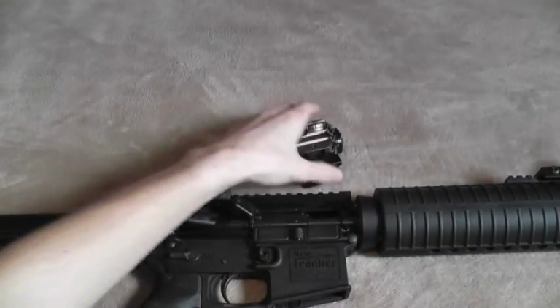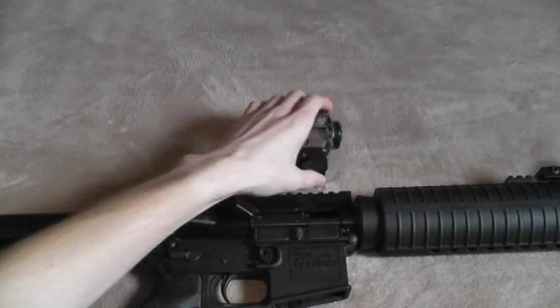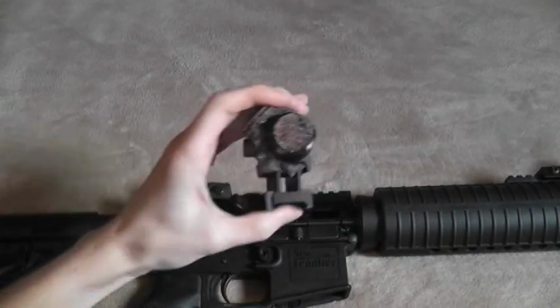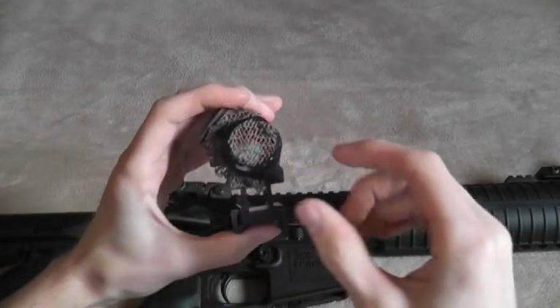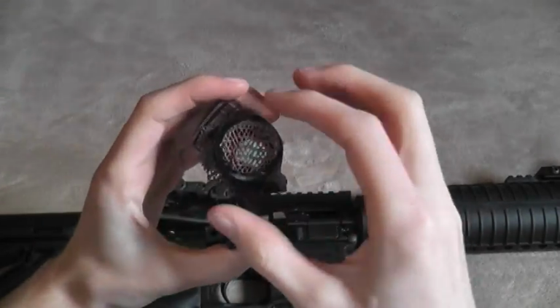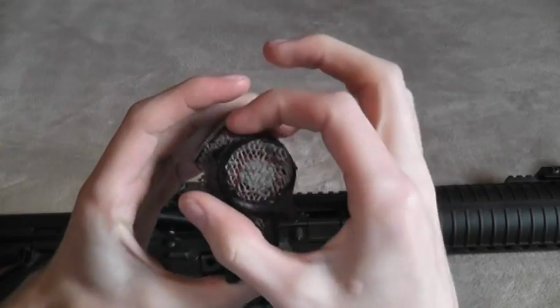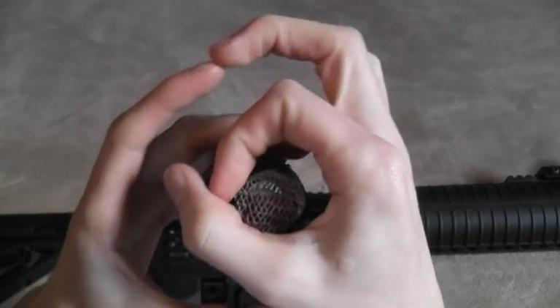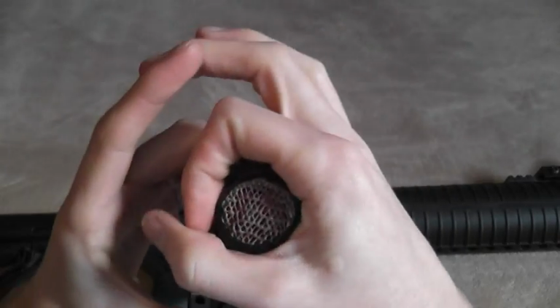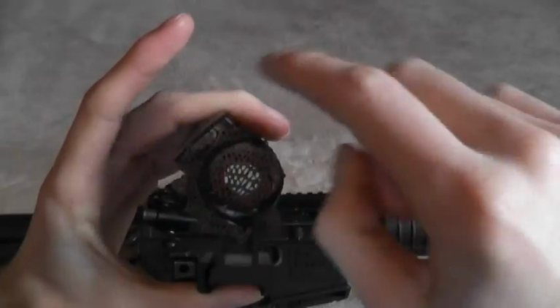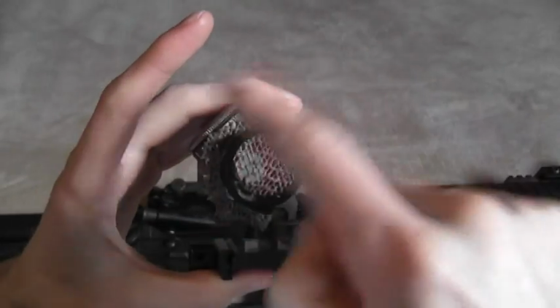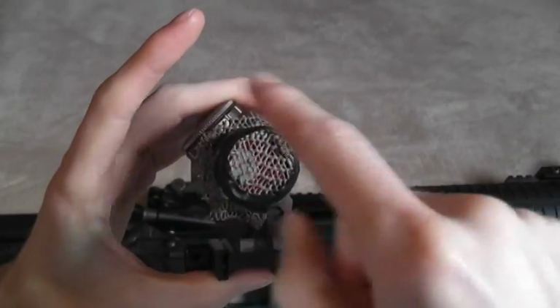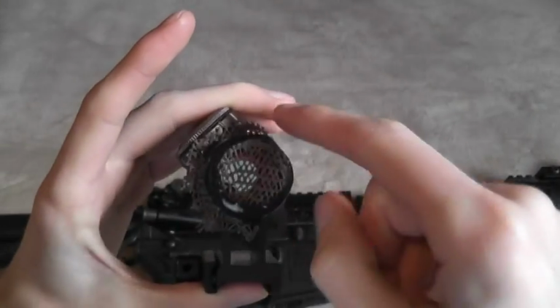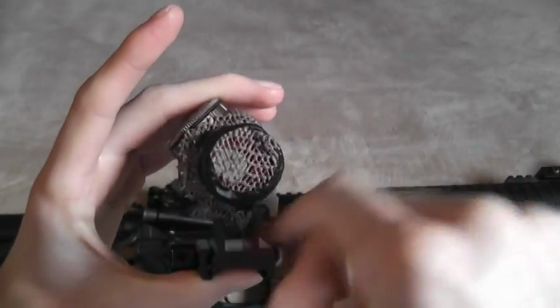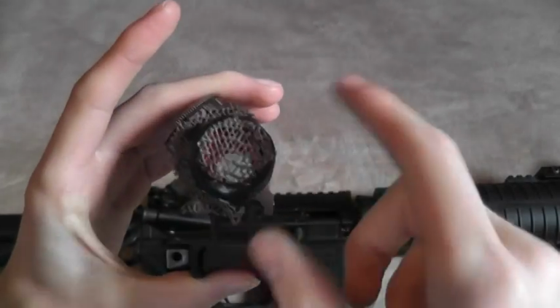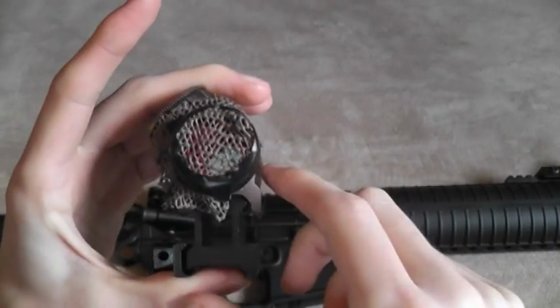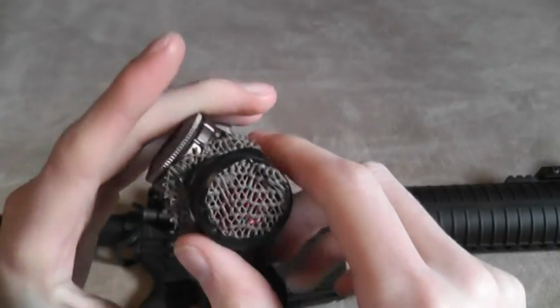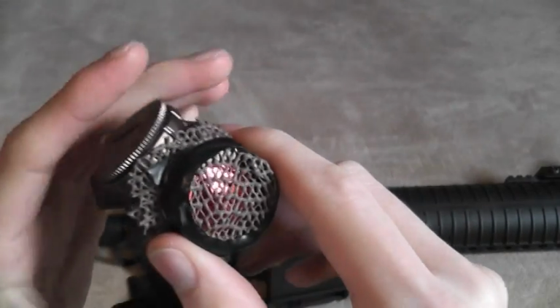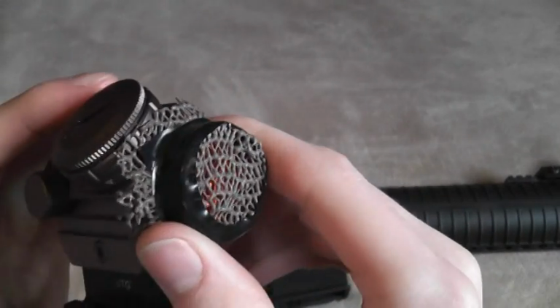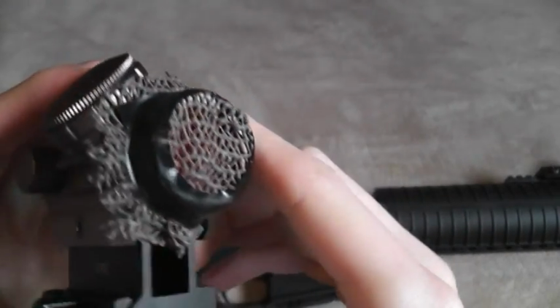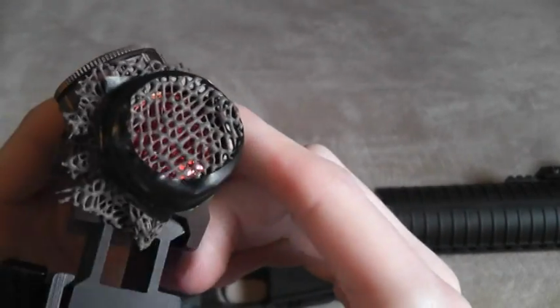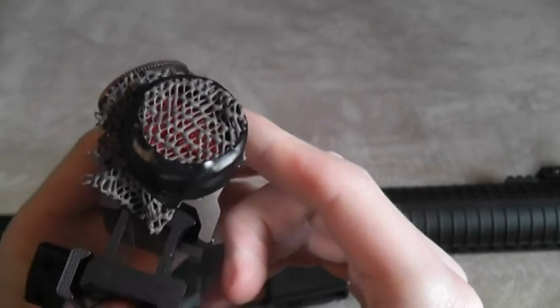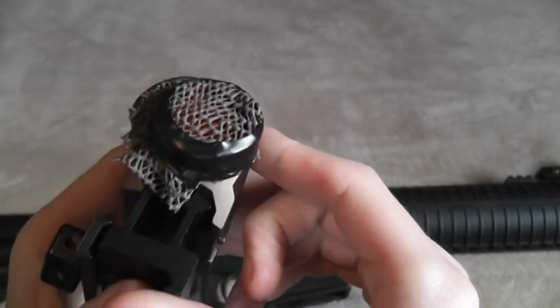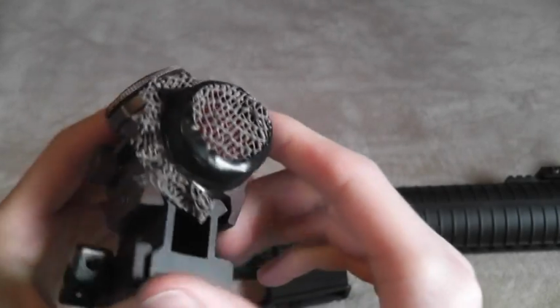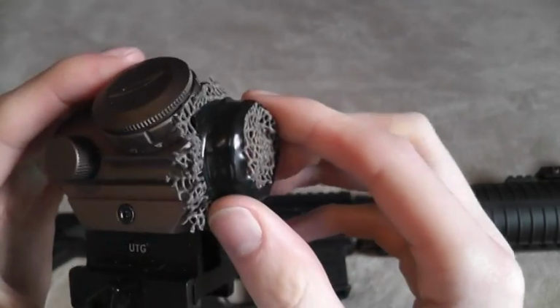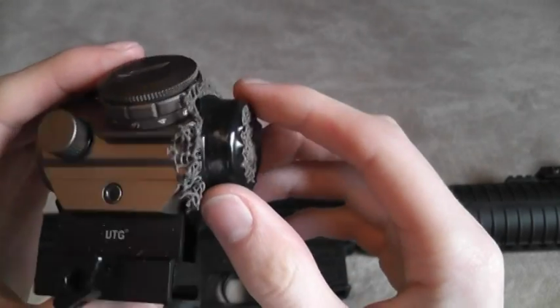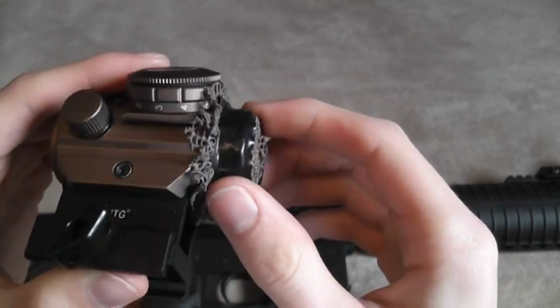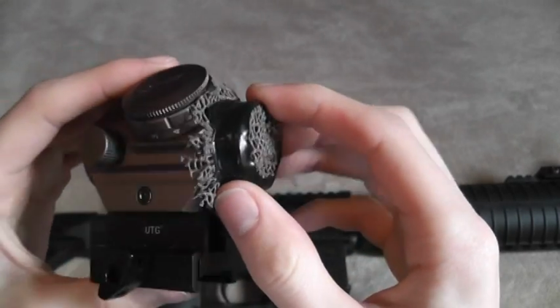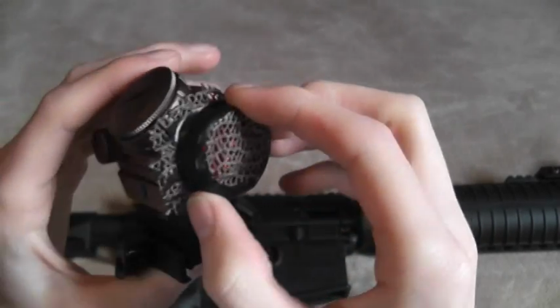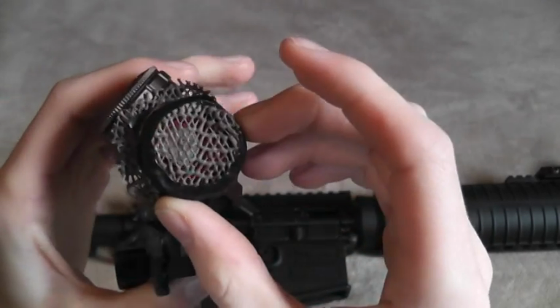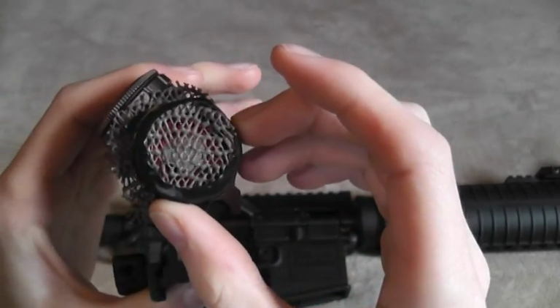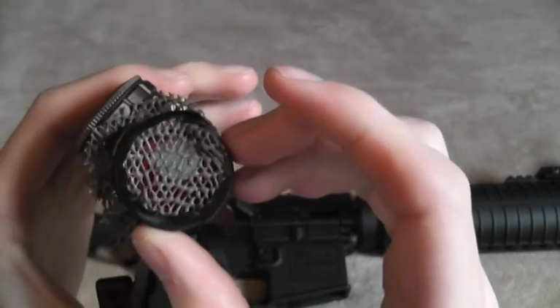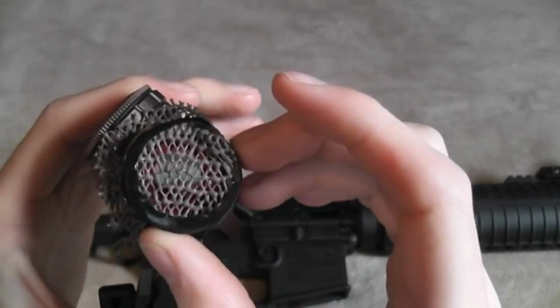I just cut out a square, put it on there, wrapped some electrical tape around it, trimmed the edges a little bit, and that's the final product. It's not super pretty, but it gets the job done.